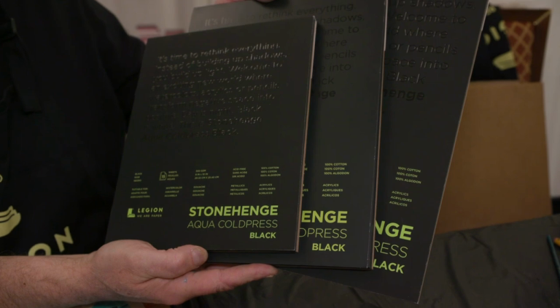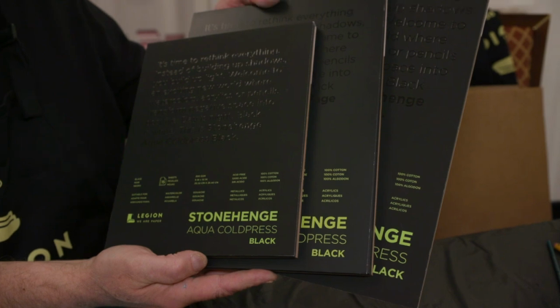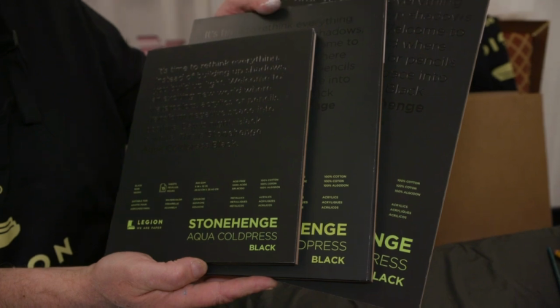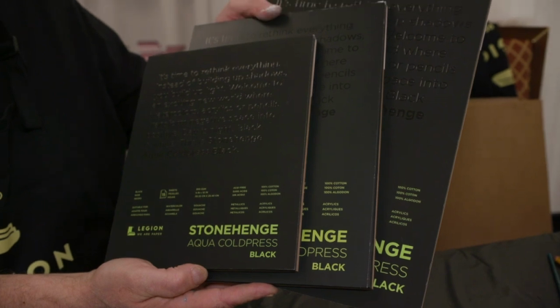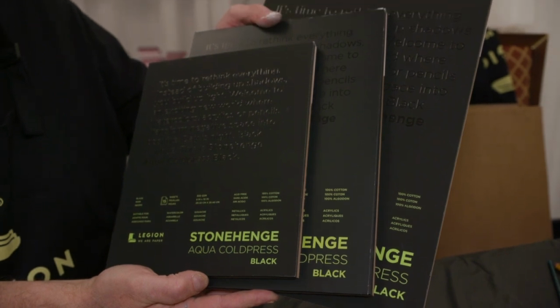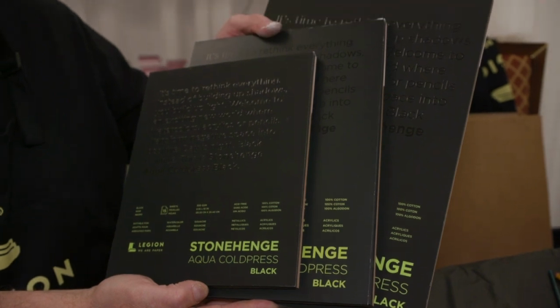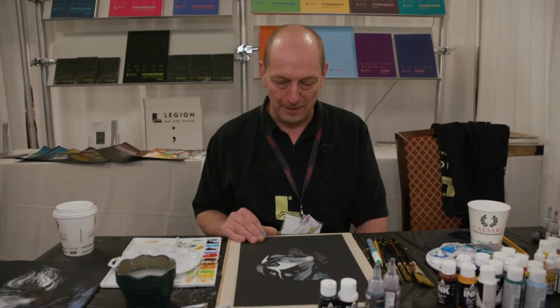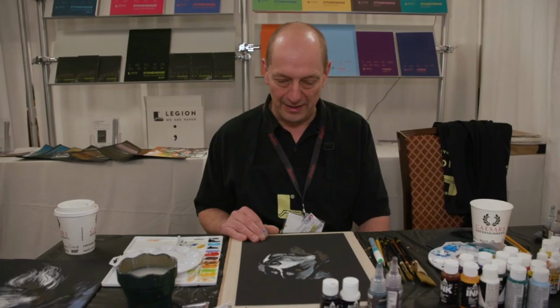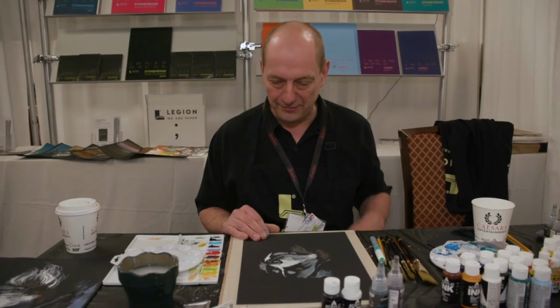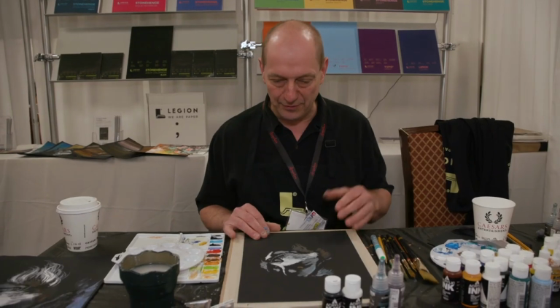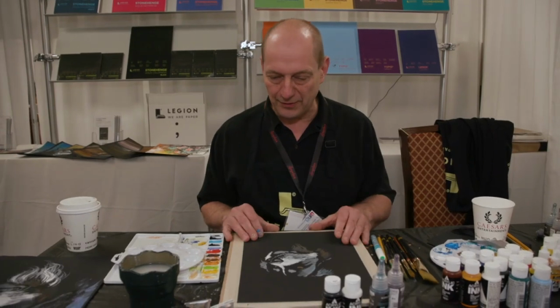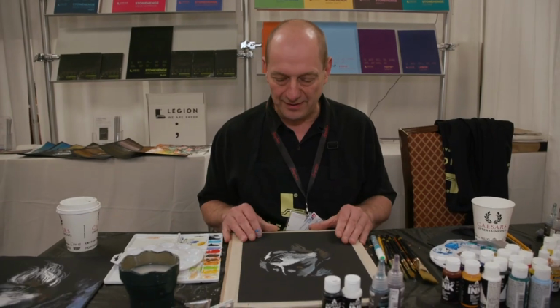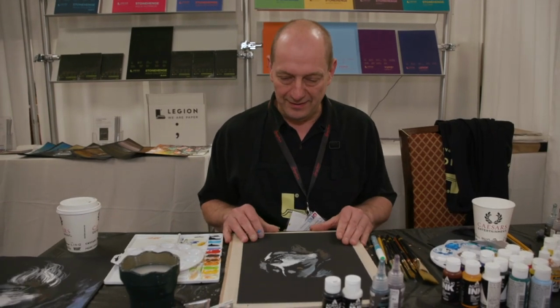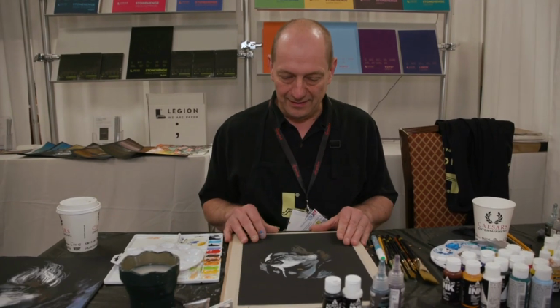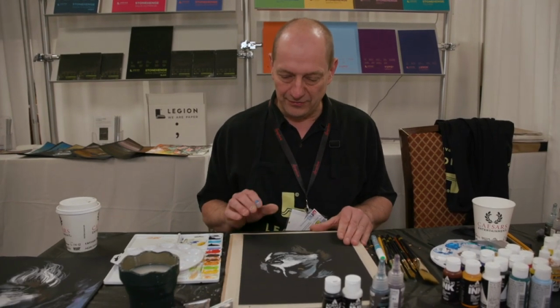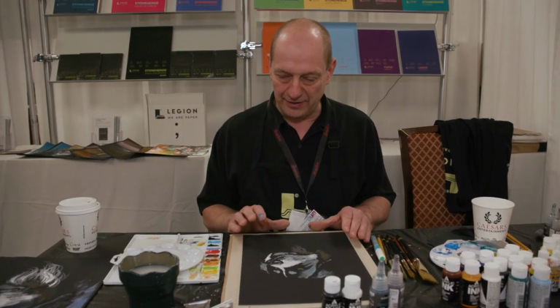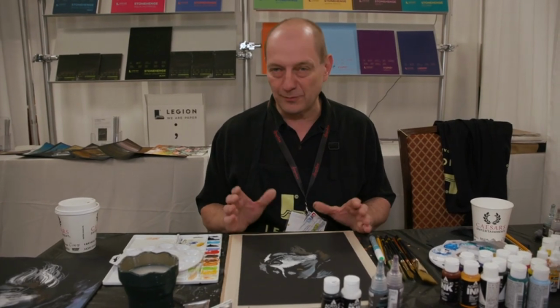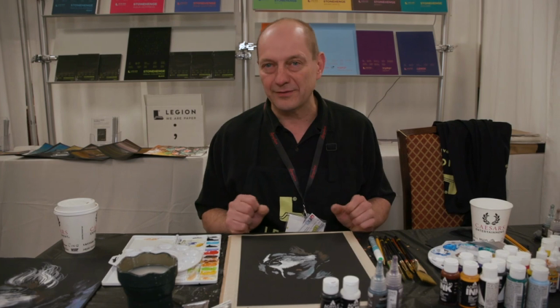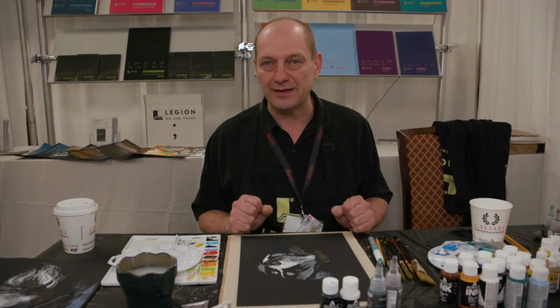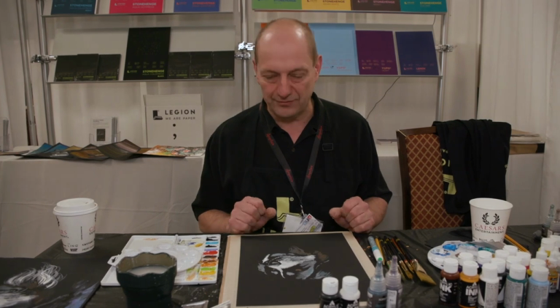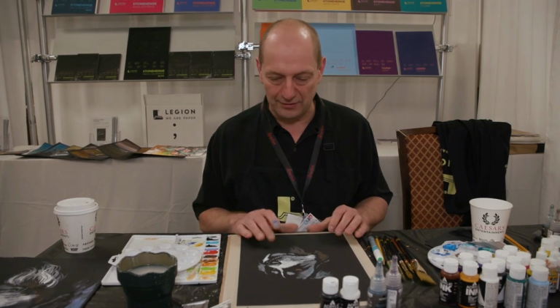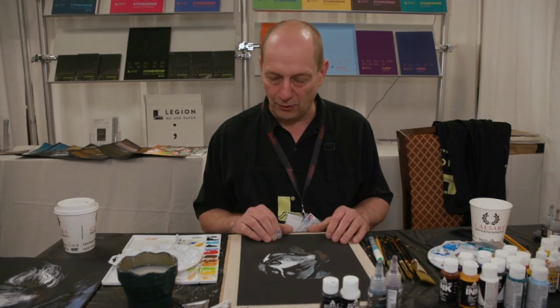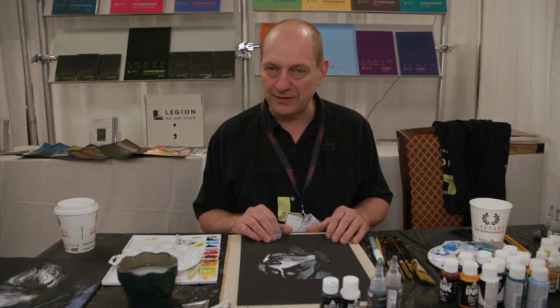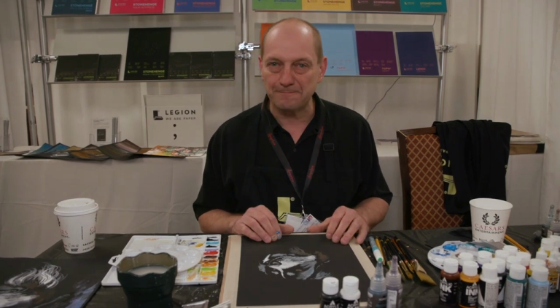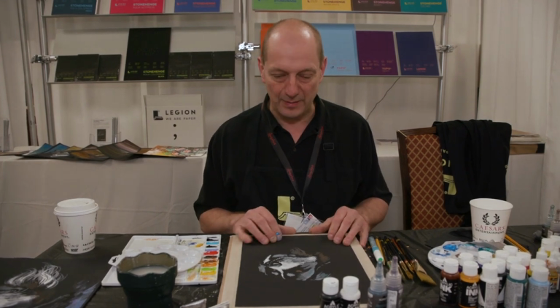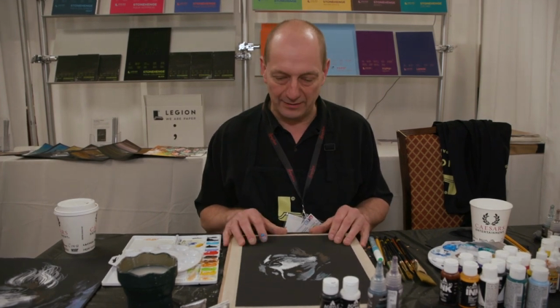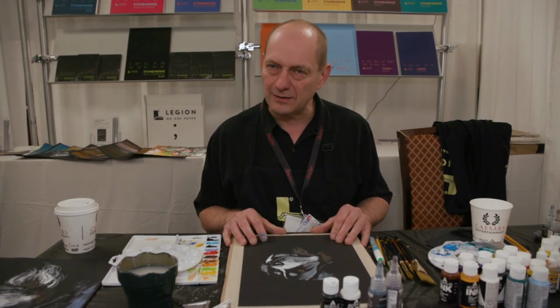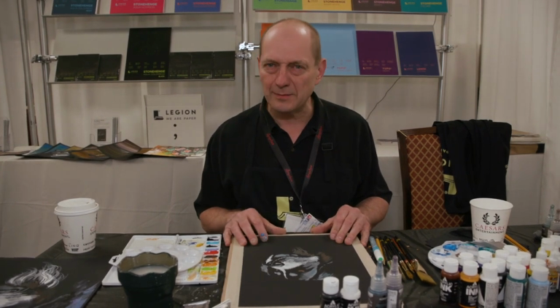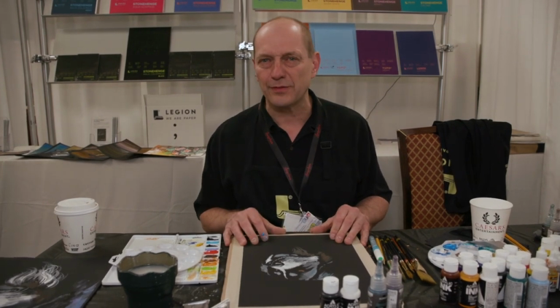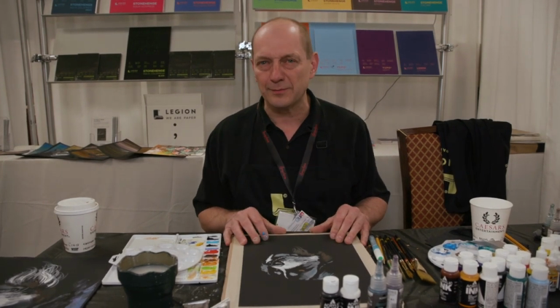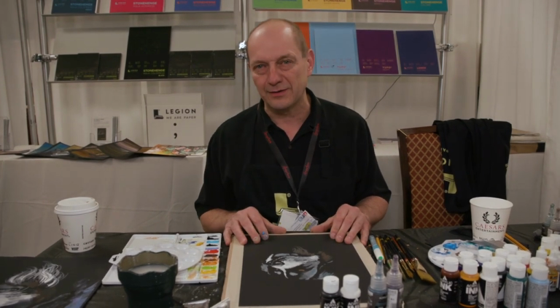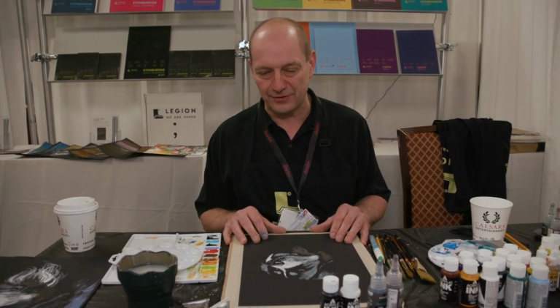It comes in three different sizes. We have the 140, which is the weight of it, and it's a cold press. And they are going to come out with a 300 pound also.